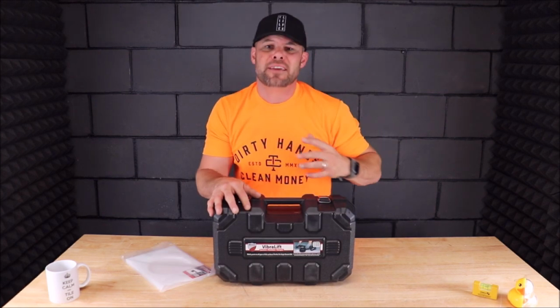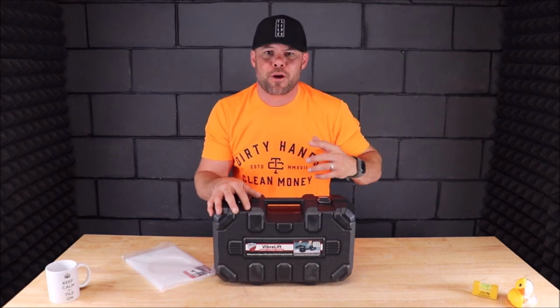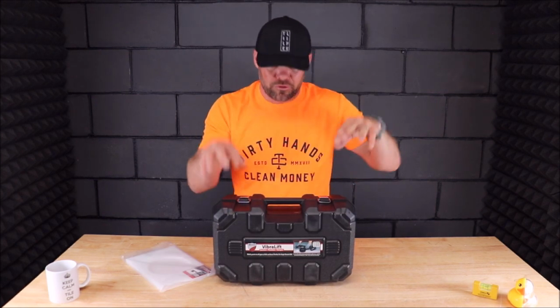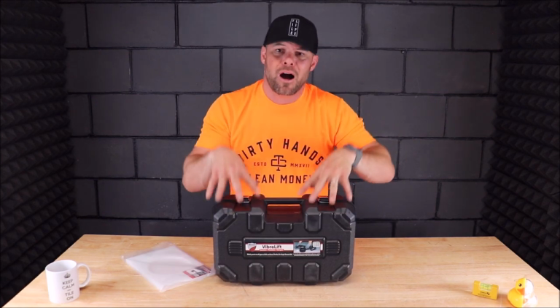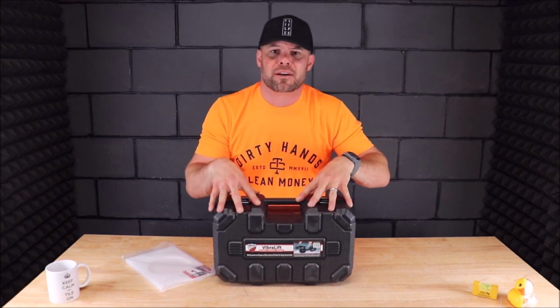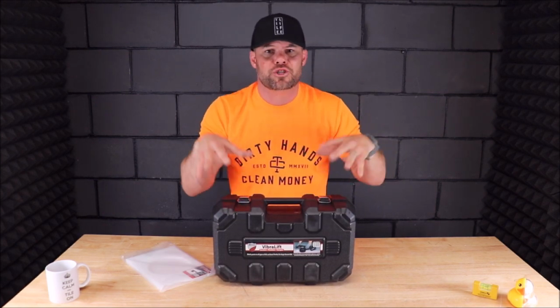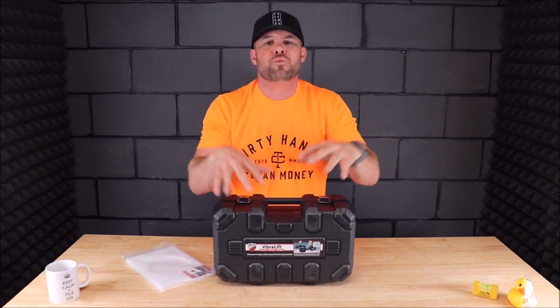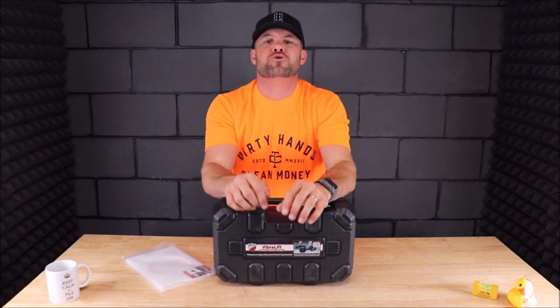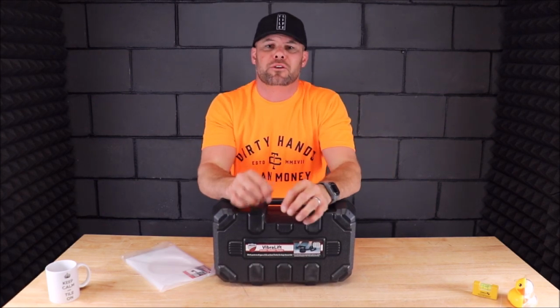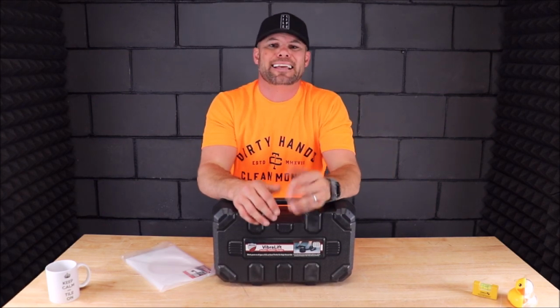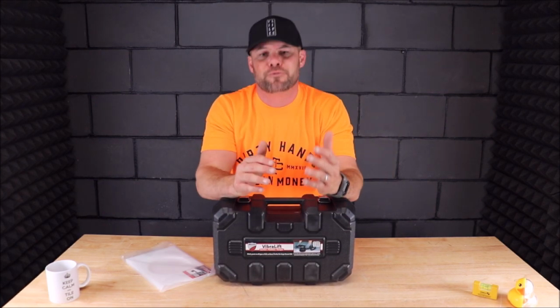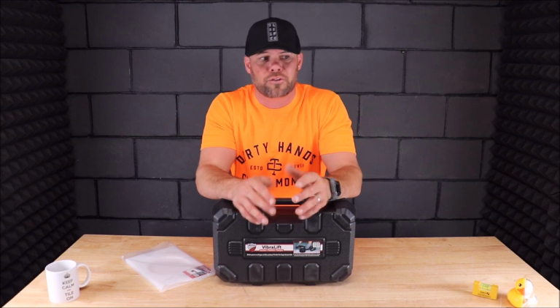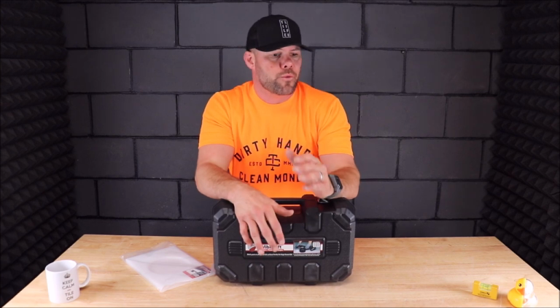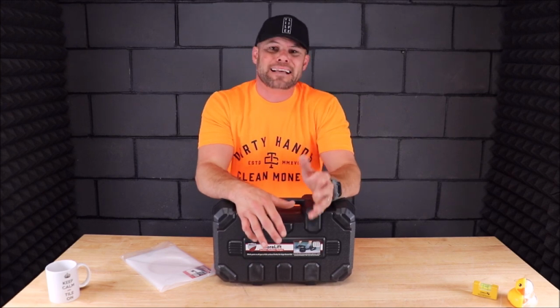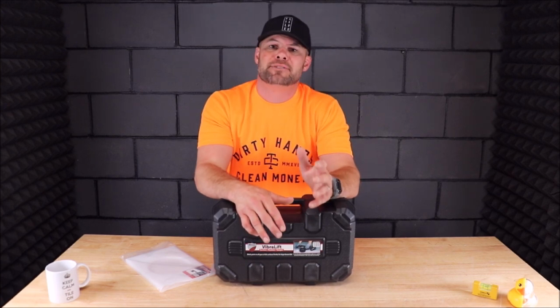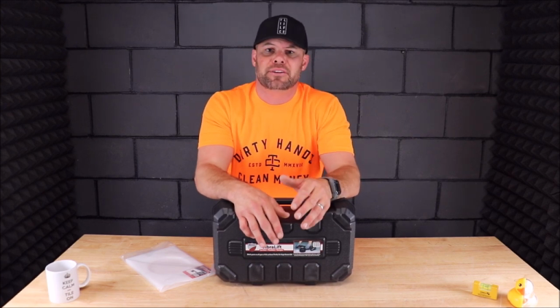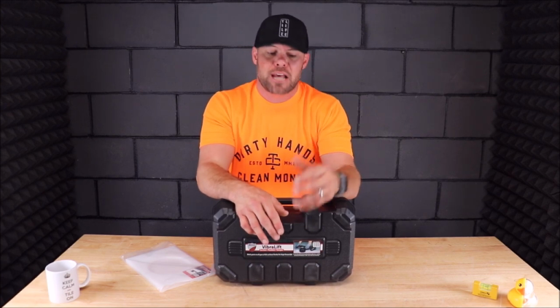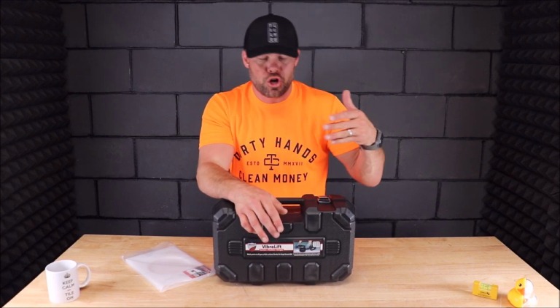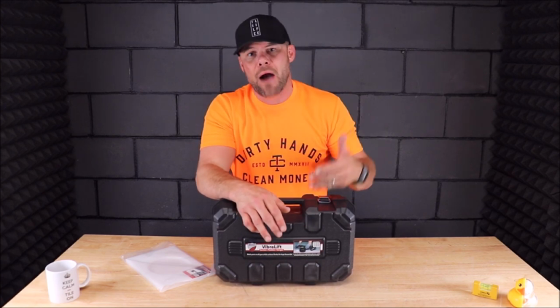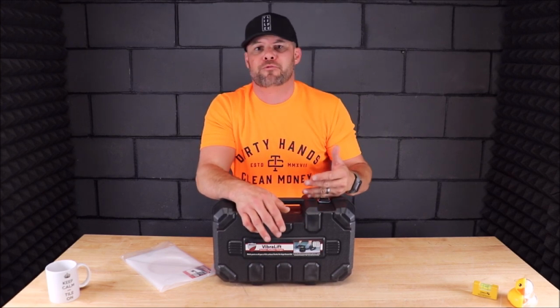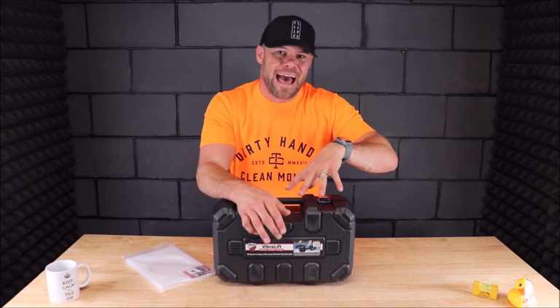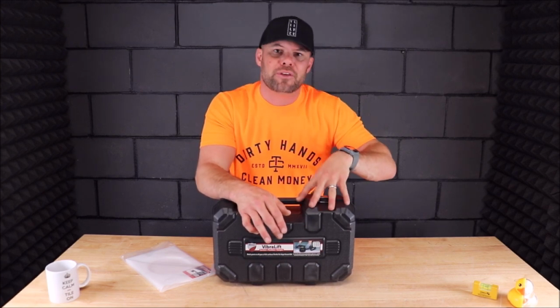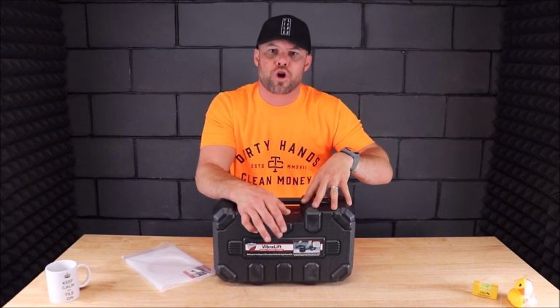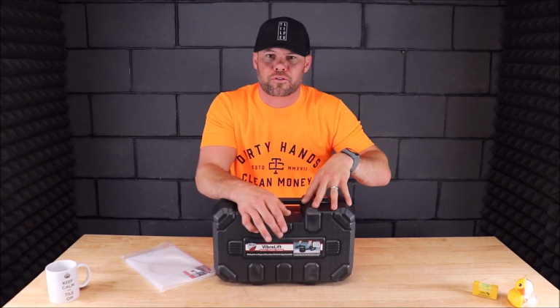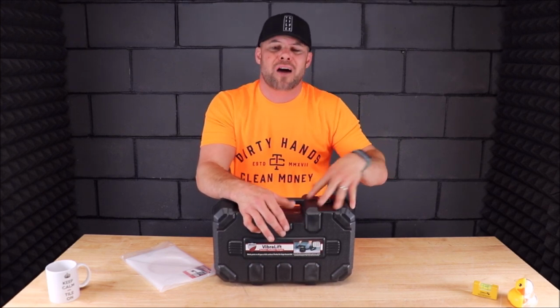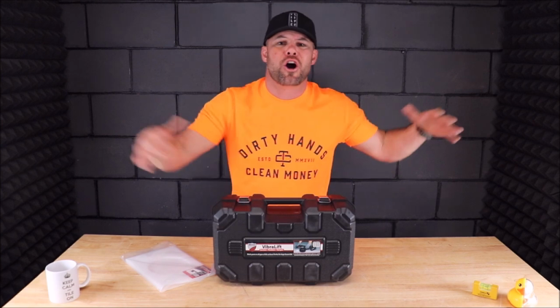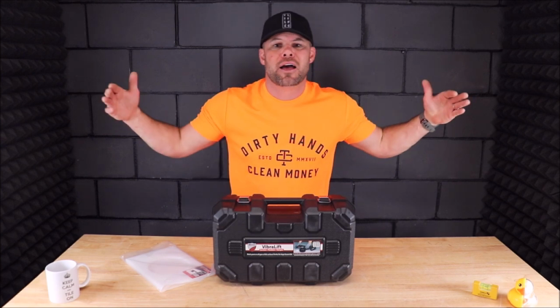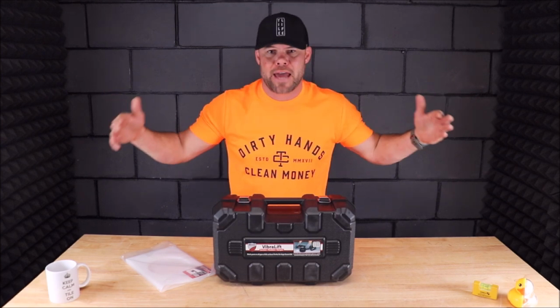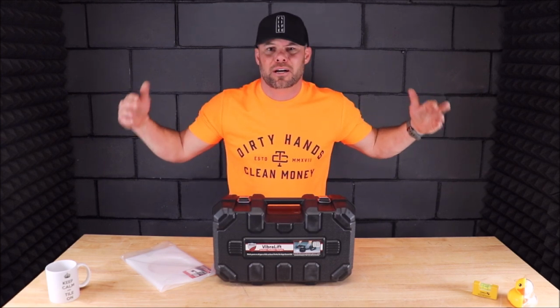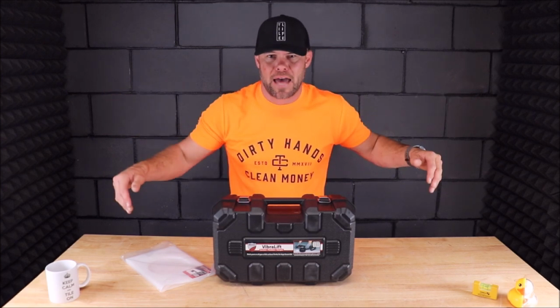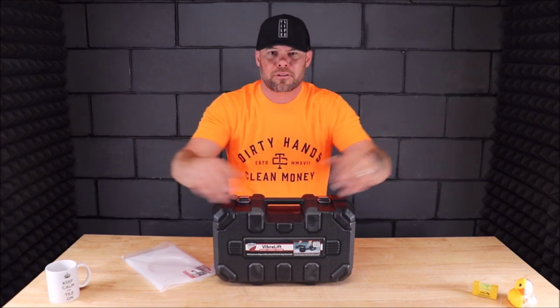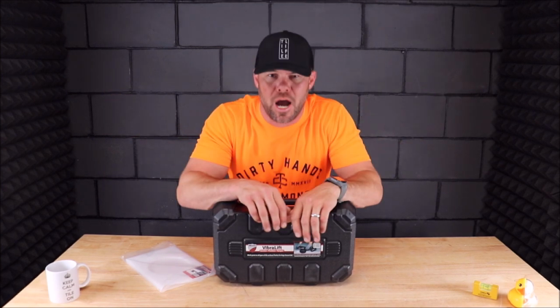Let's get right to it. Bring the camera up close, unbox this, show you what the unit looks like. And of course, we will mix up some thinset and show you how it performs — how this works on a large panel of glass. Here we go.